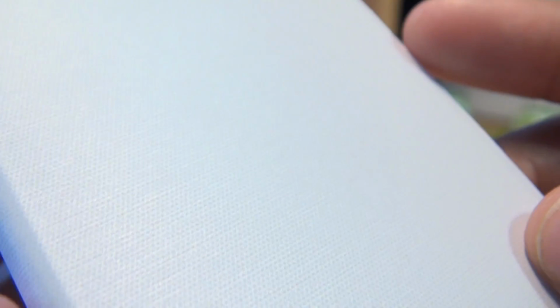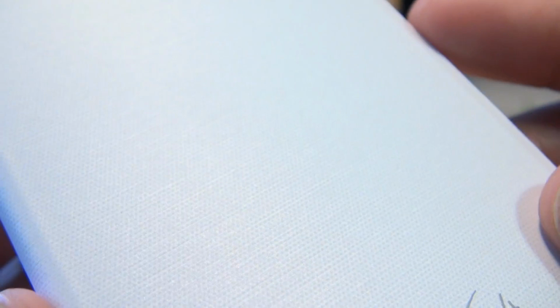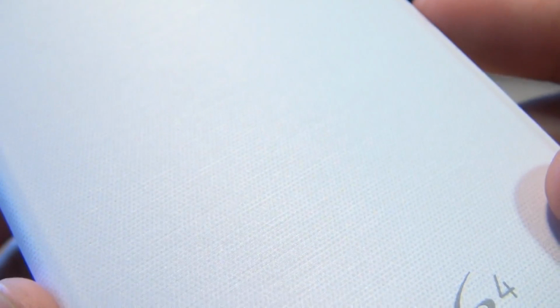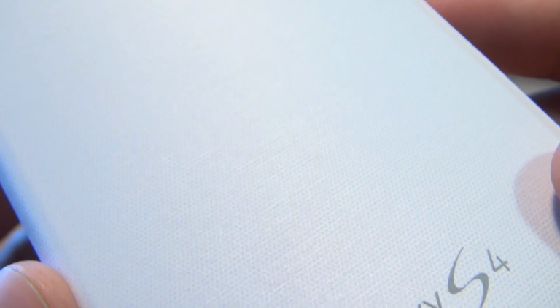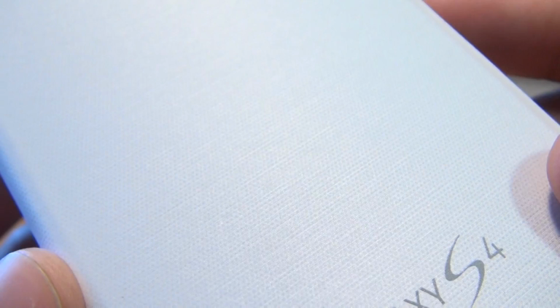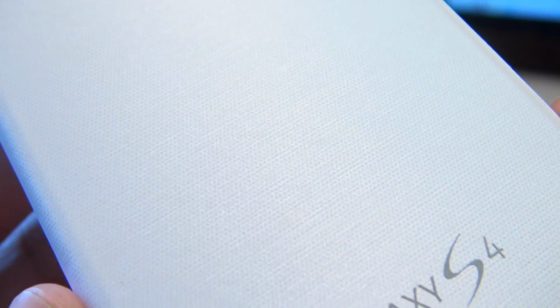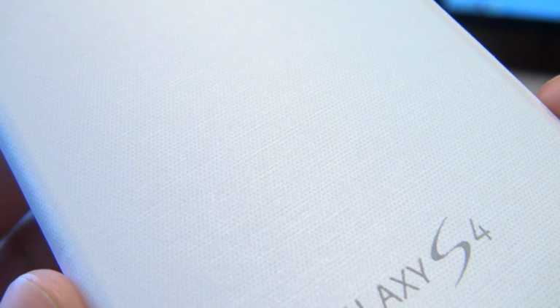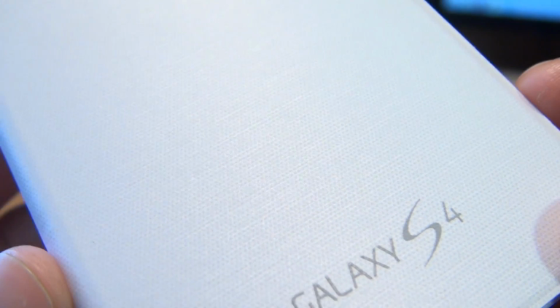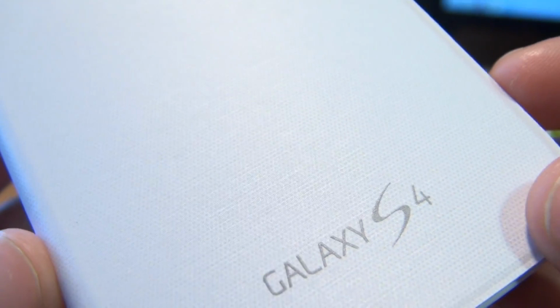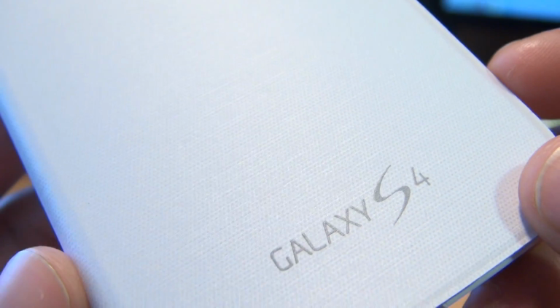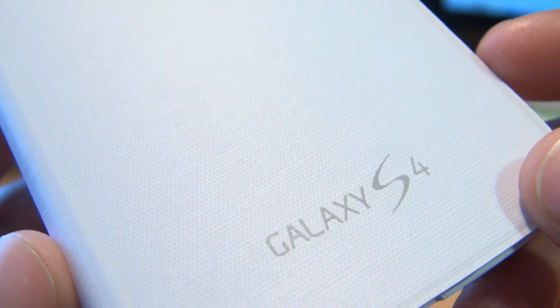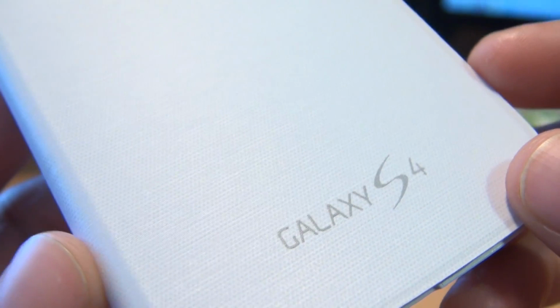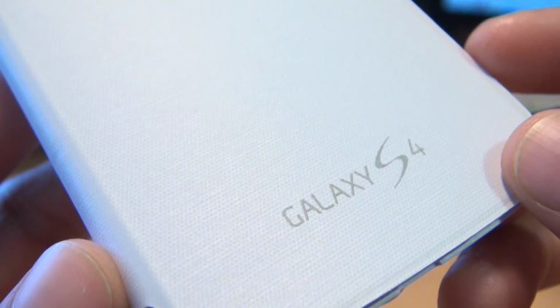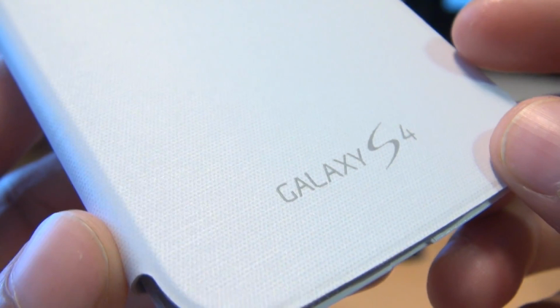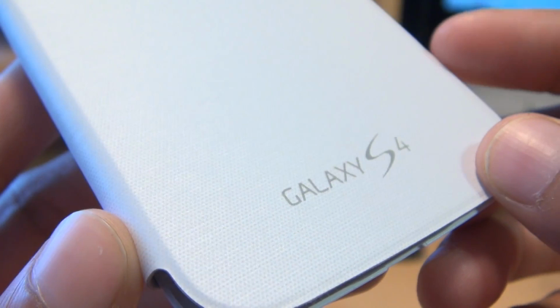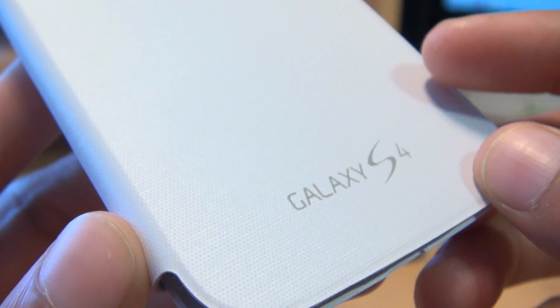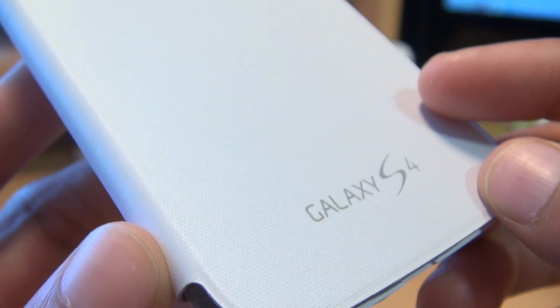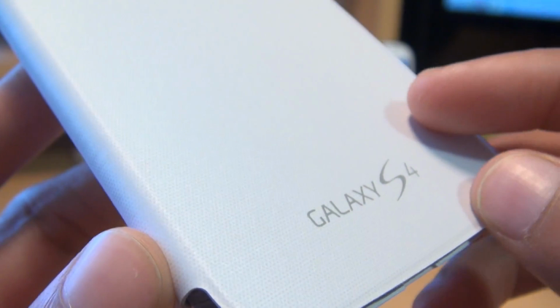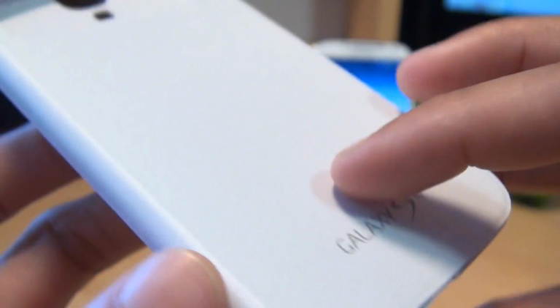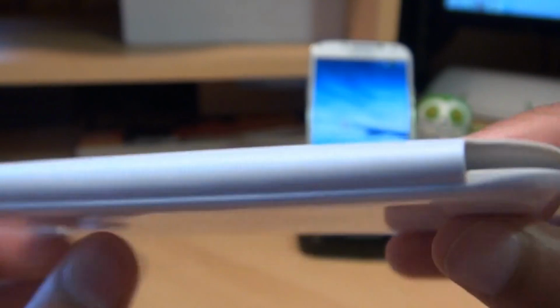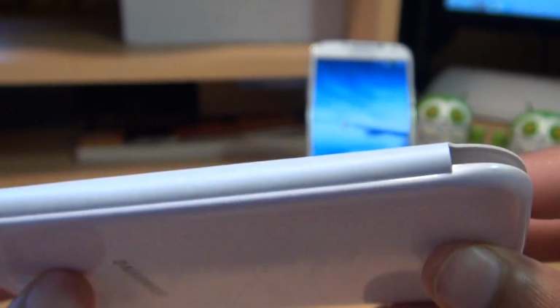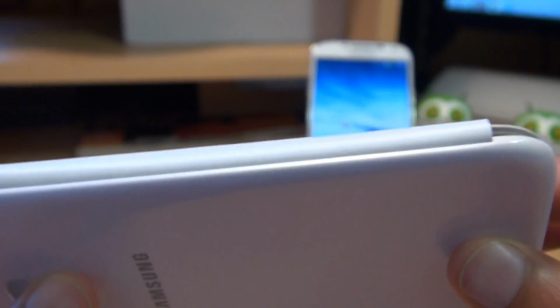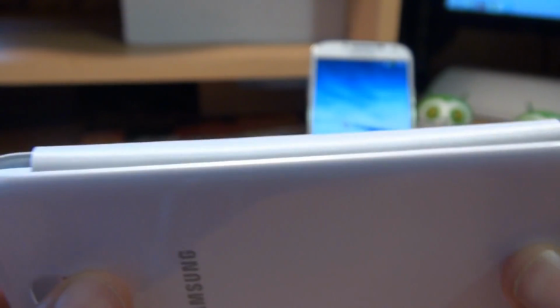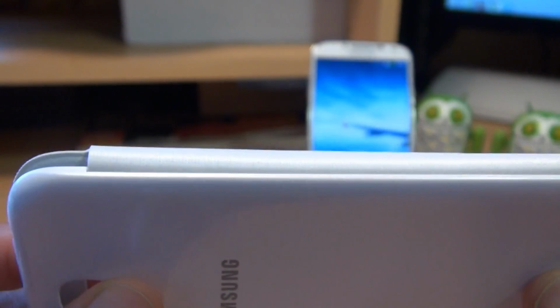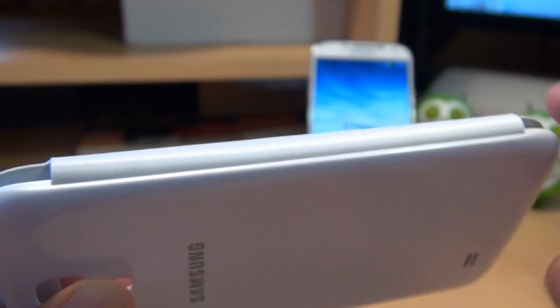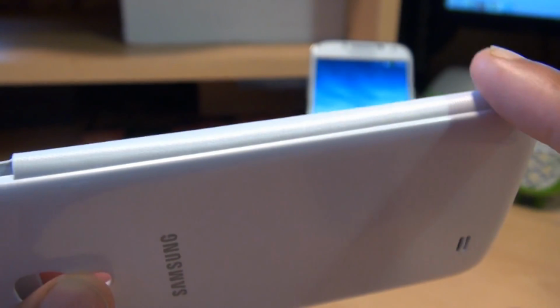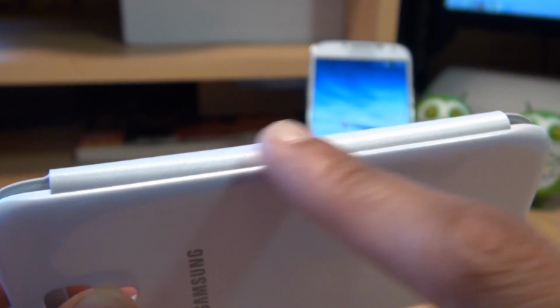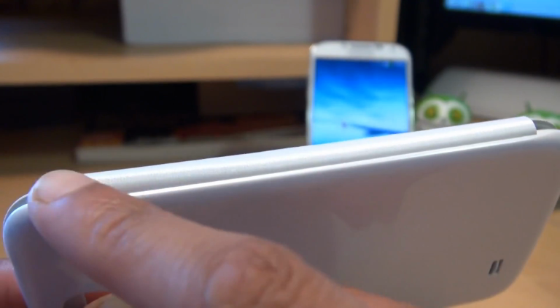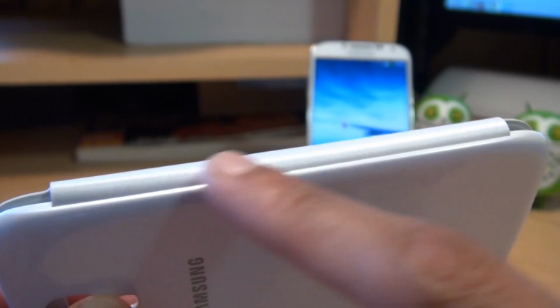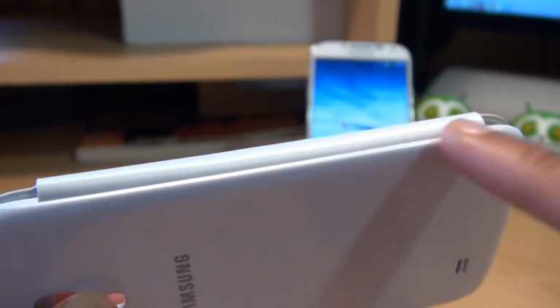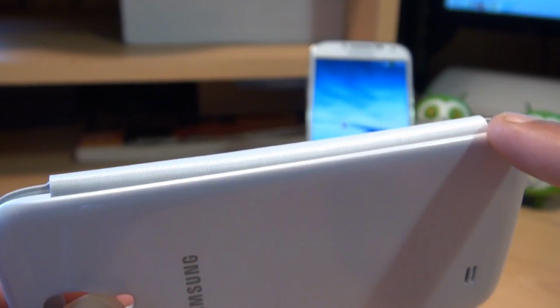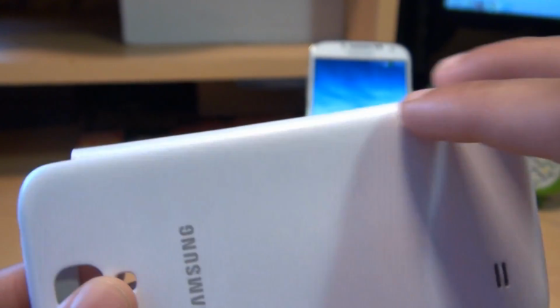Nice material being used, and then we have the Galaxy S4 branding along the bottom. If we have a look around the hinge, it flips right the way around.